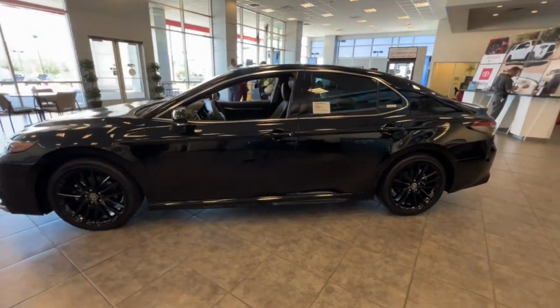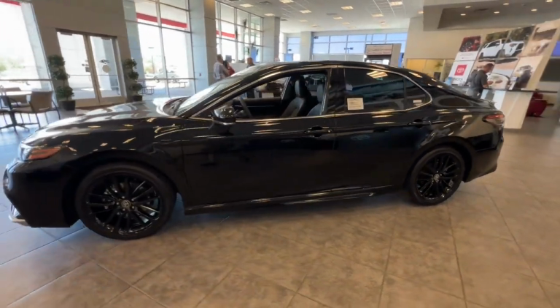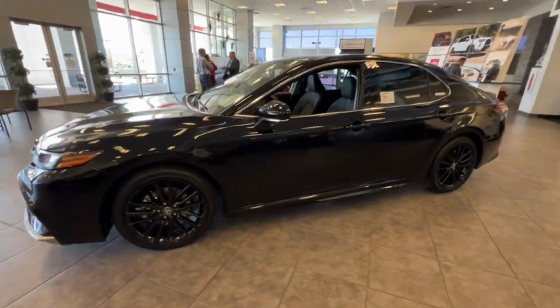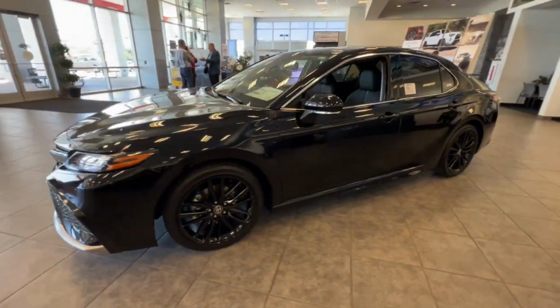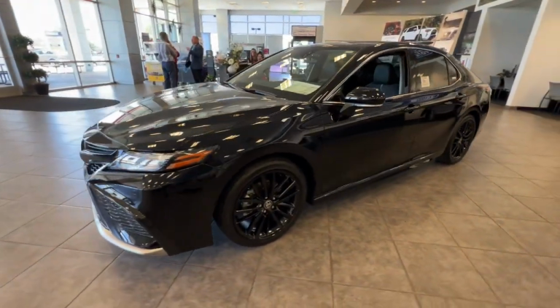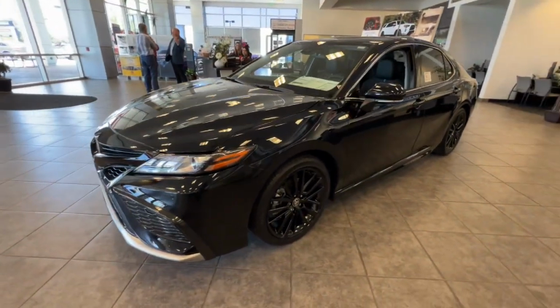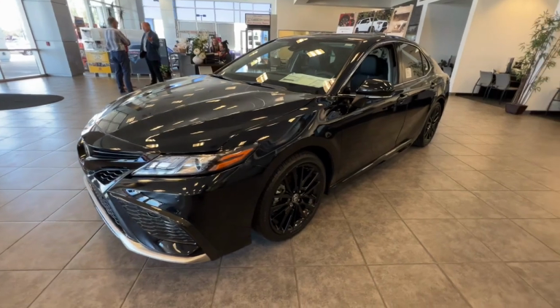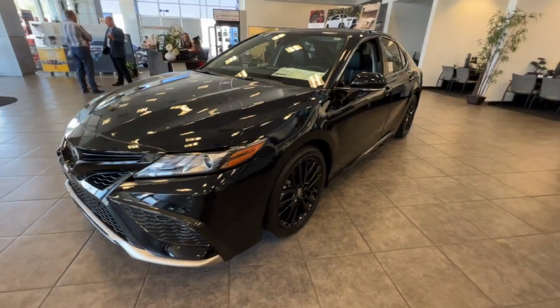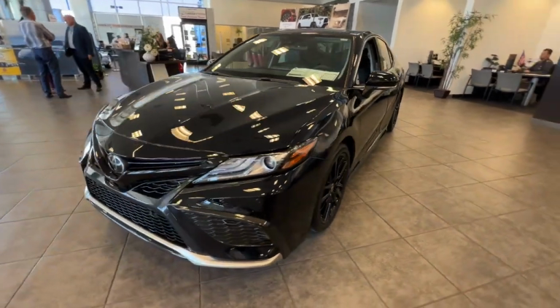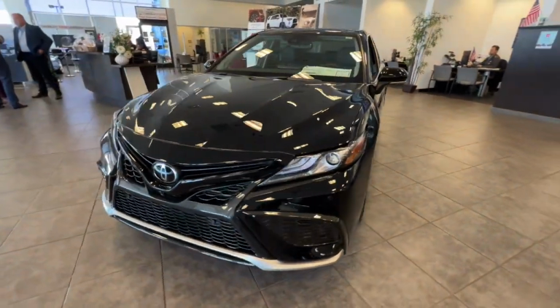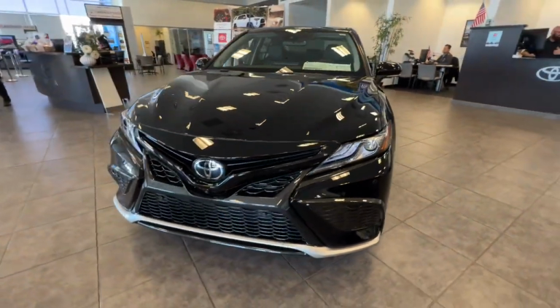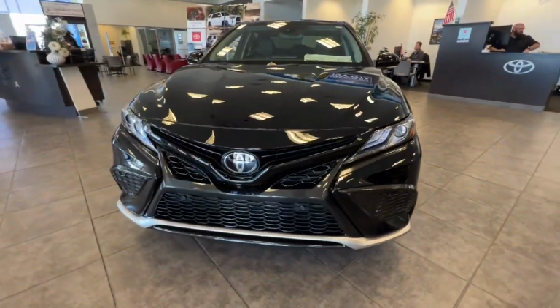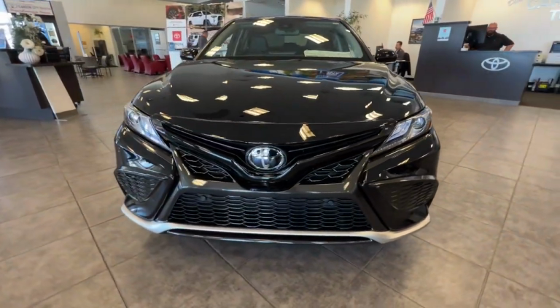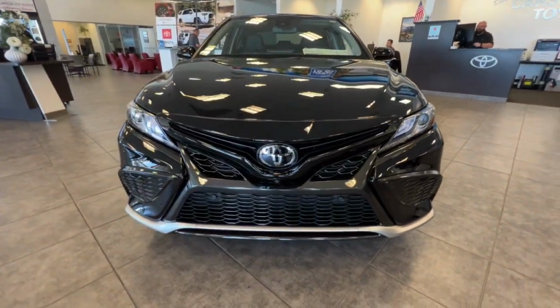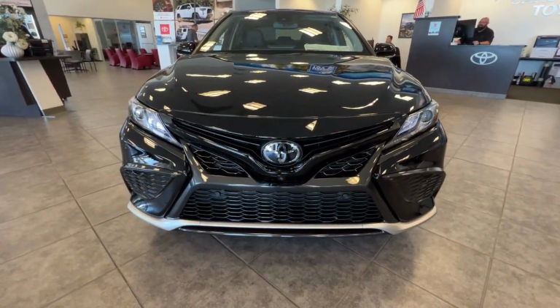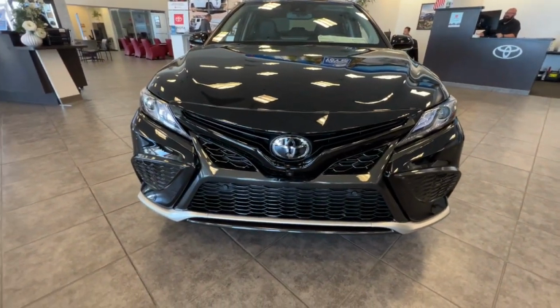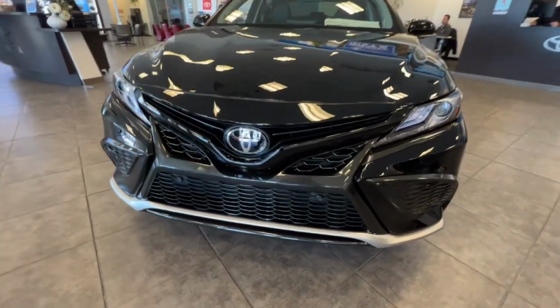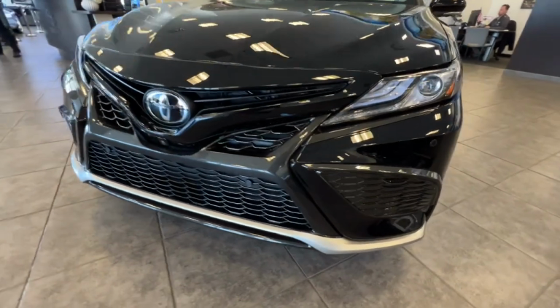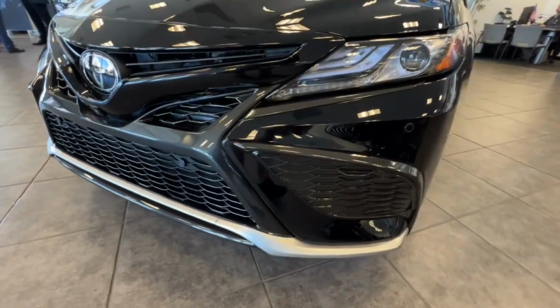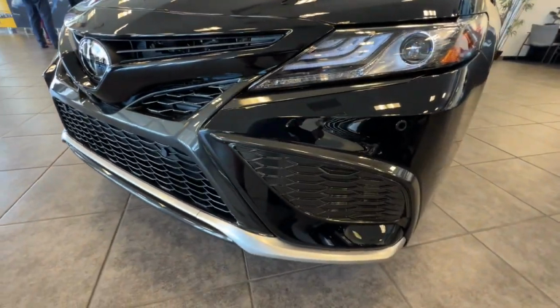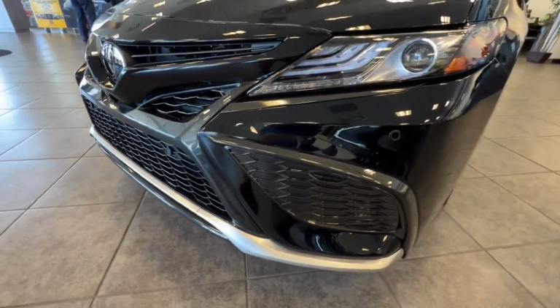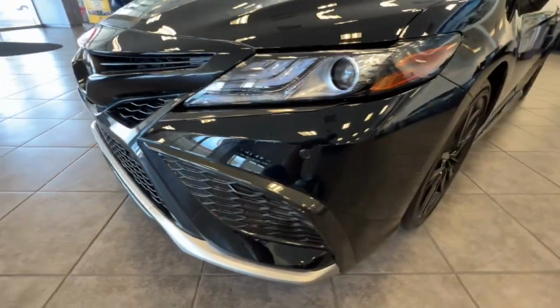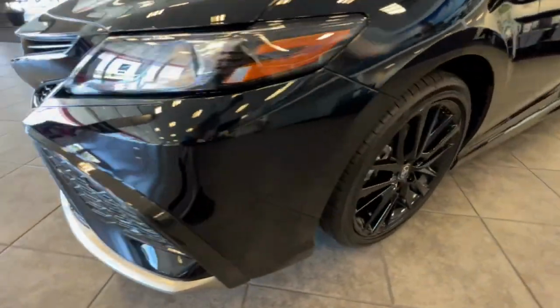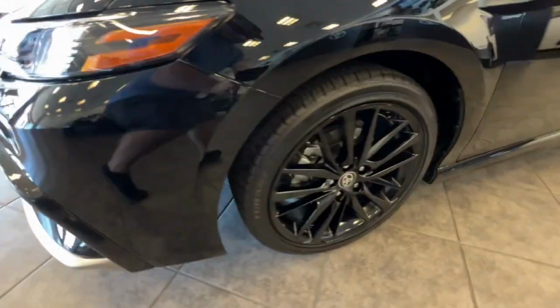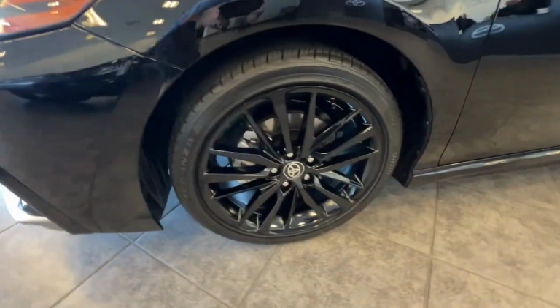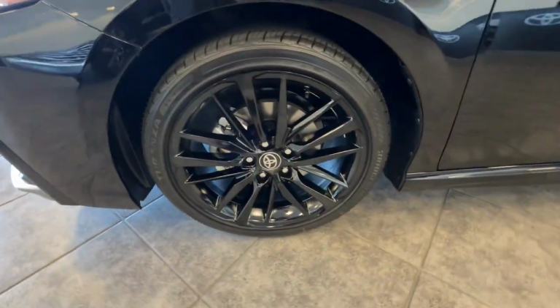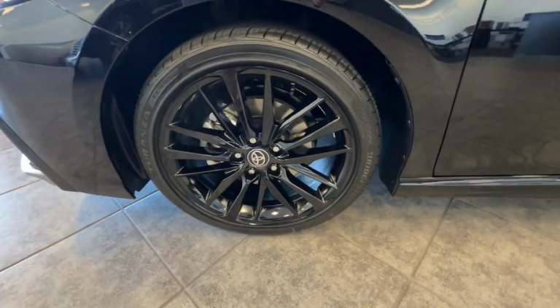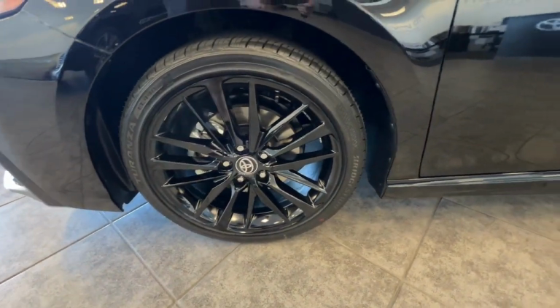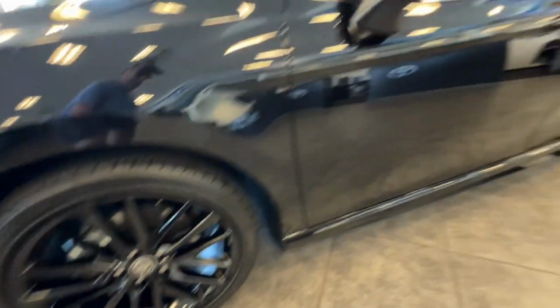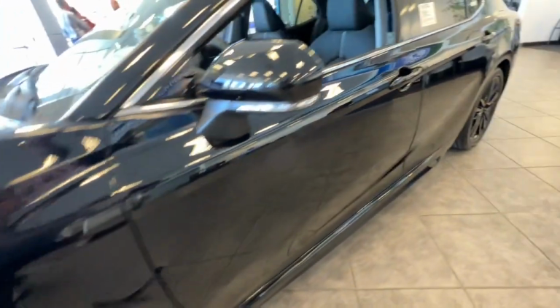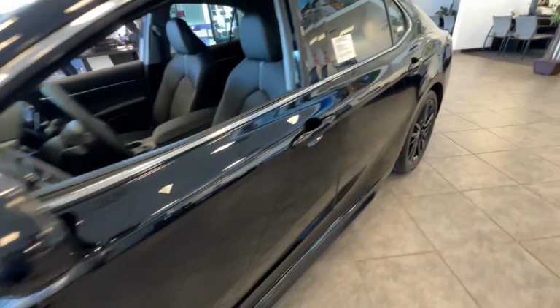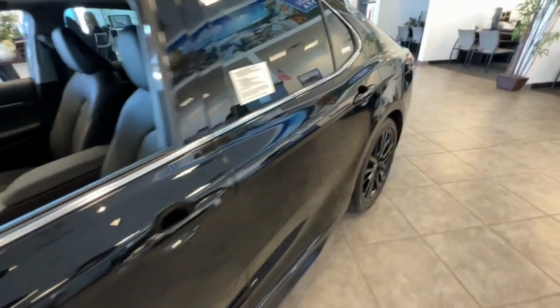Apple CarPlay and/or Android Auto, Head-Up Display, Wireless Charging Station, Pre-Collision System, Proximity Key Entry, Panoramic Roof, Sun/Moon Roof, Heated Driver Seat, Heated Mirrors, Lane Keeping Assist.